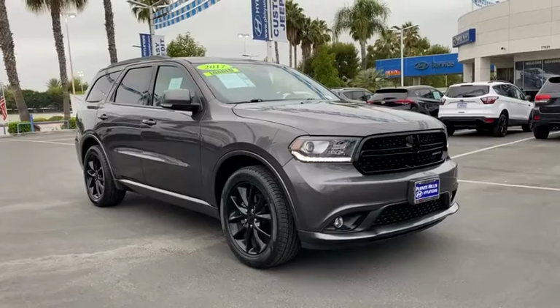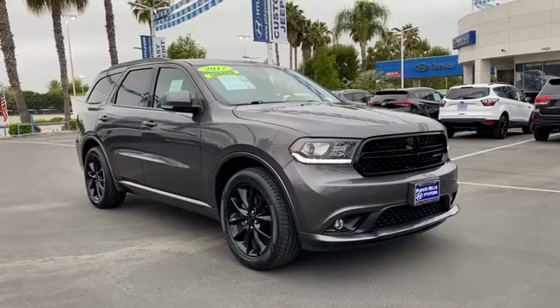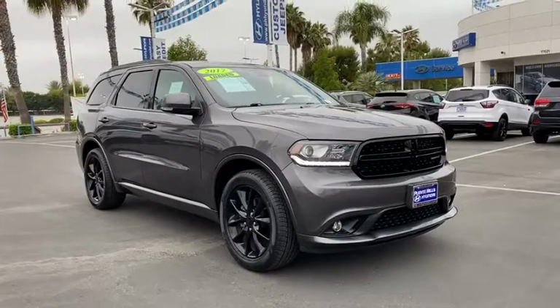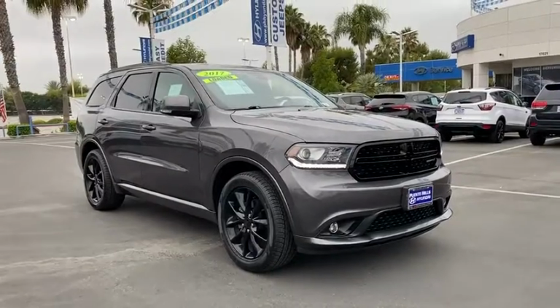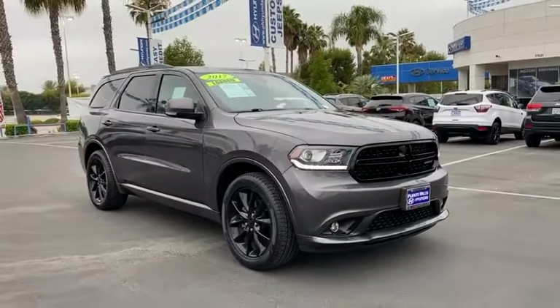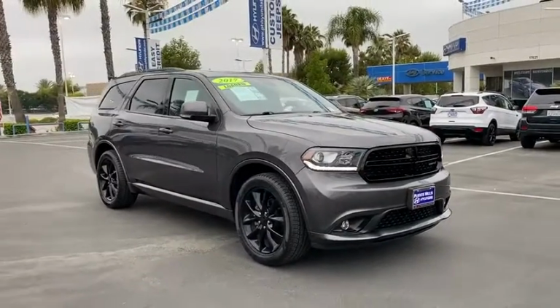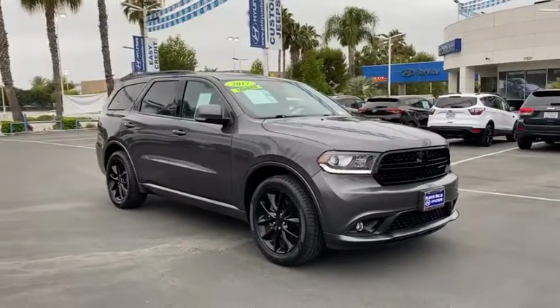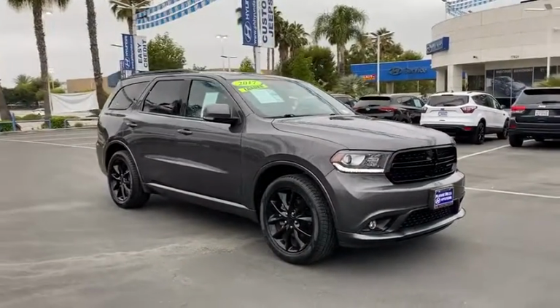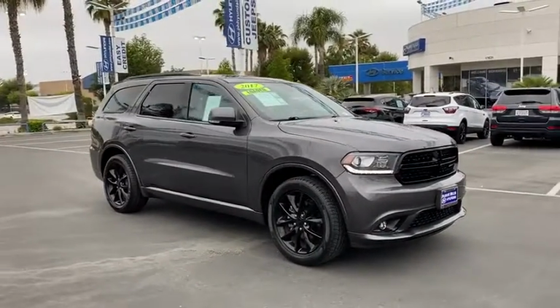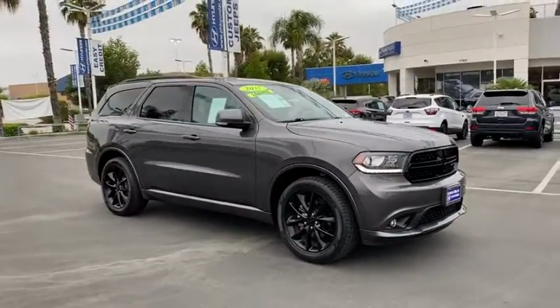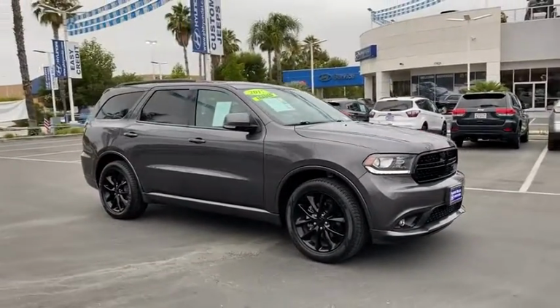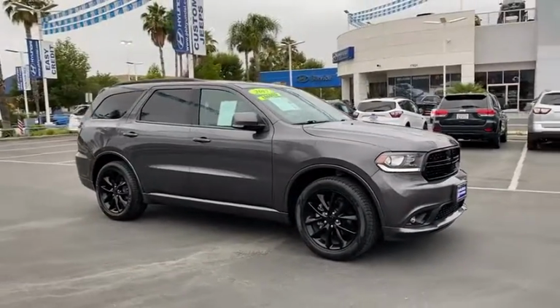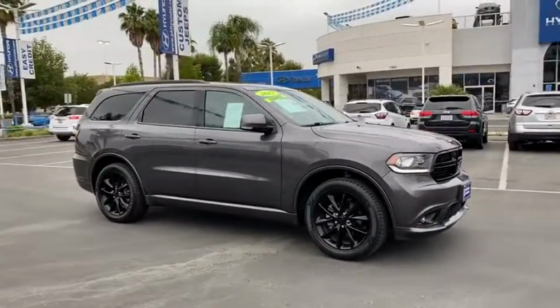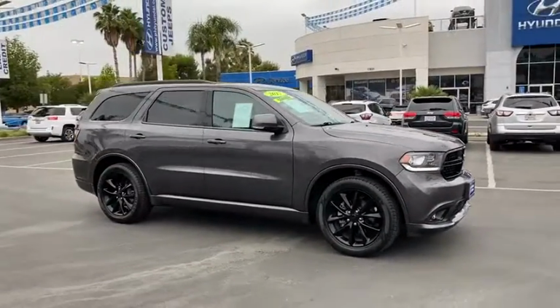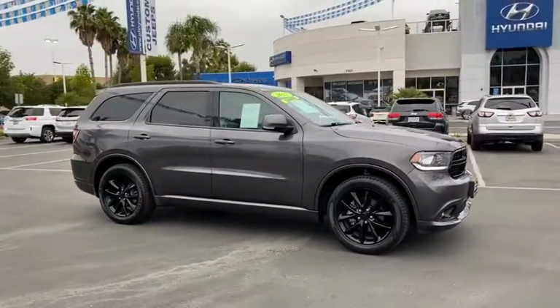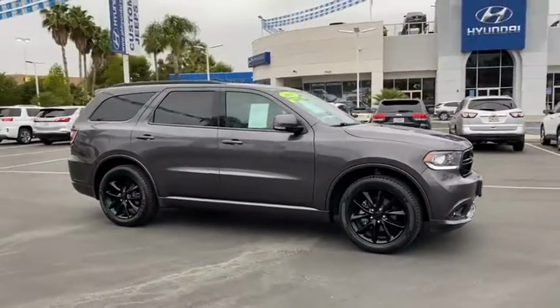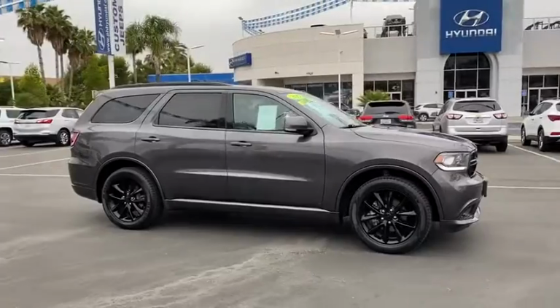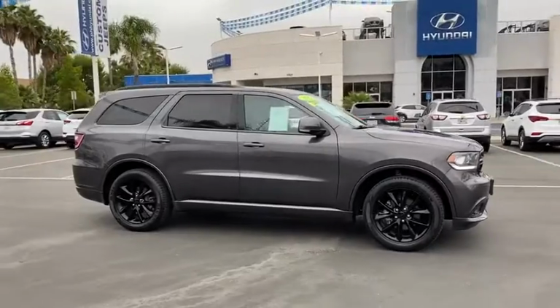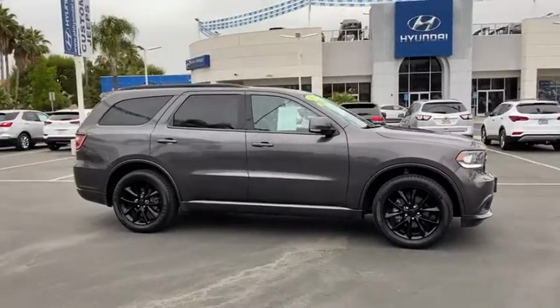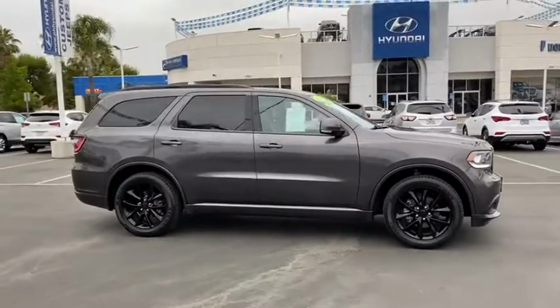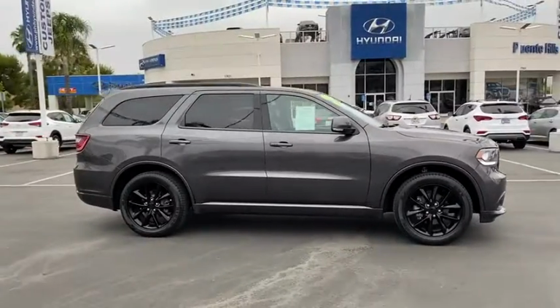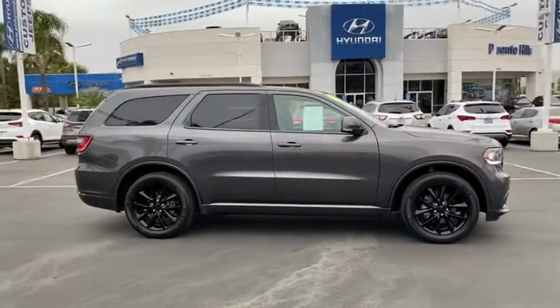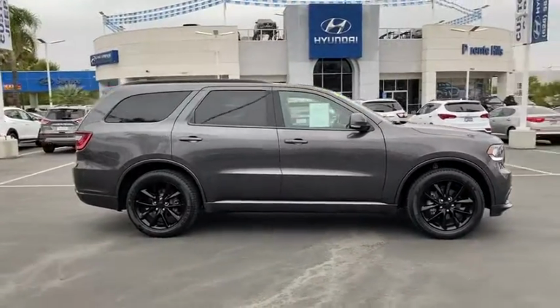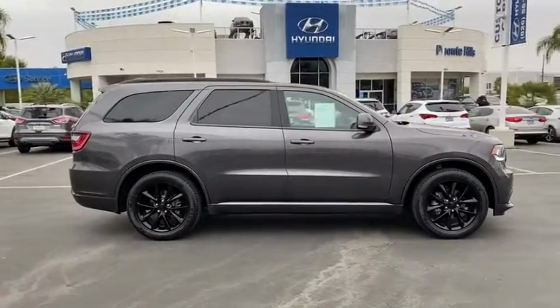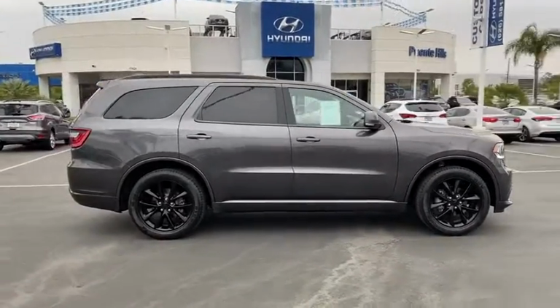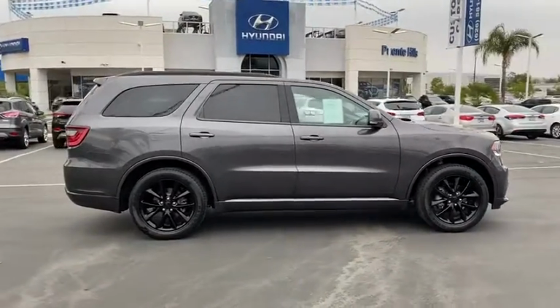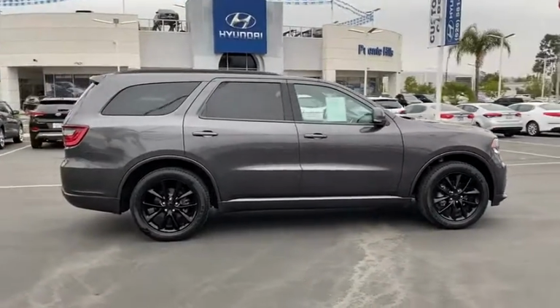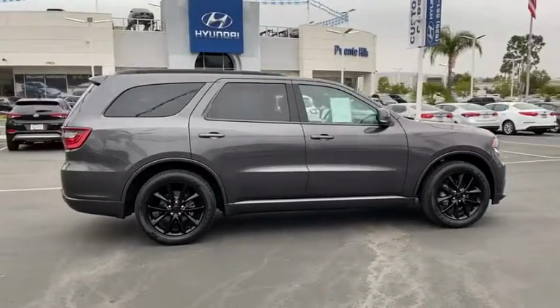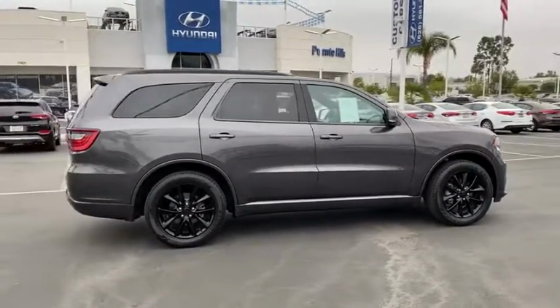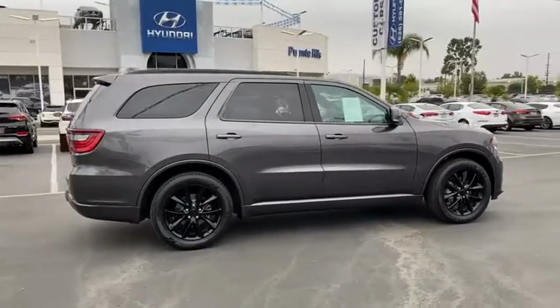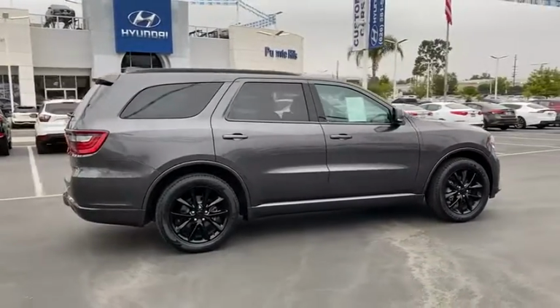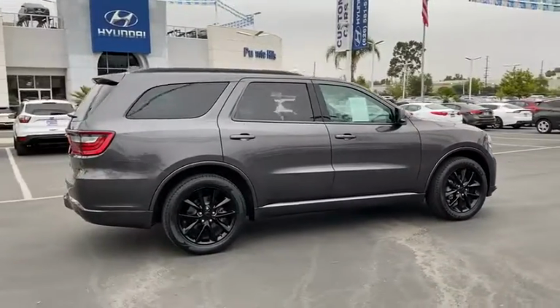We are pleased to show you the 2017 Dodge Durango. The Durango allows you and your family to travel in style and comfort while towing your camper or boat.